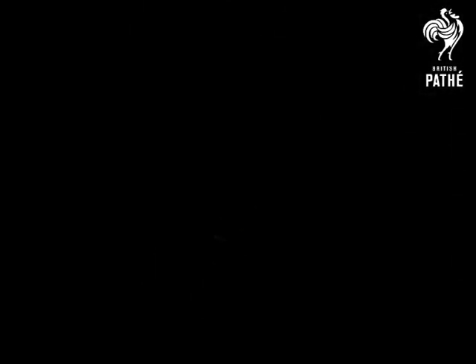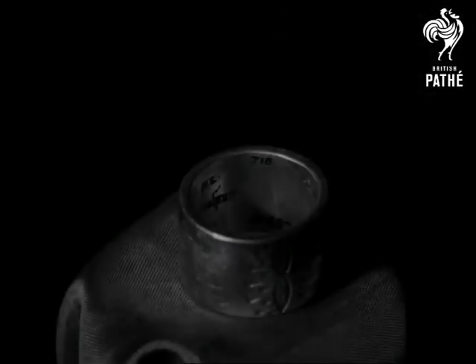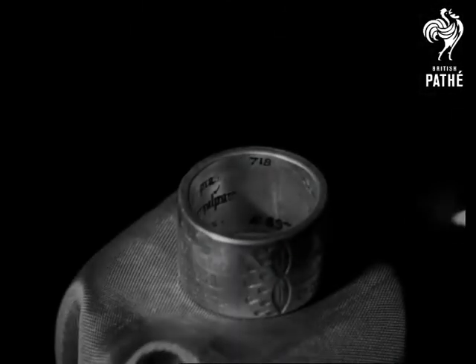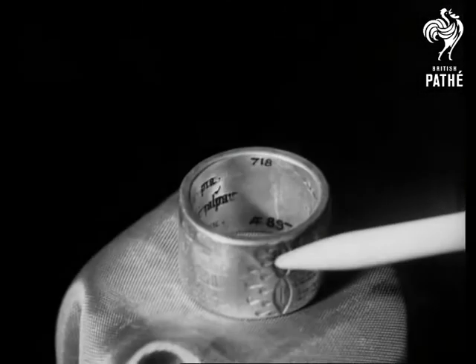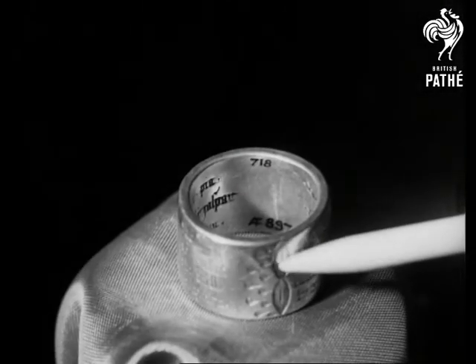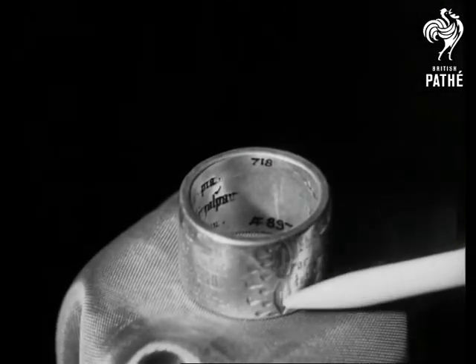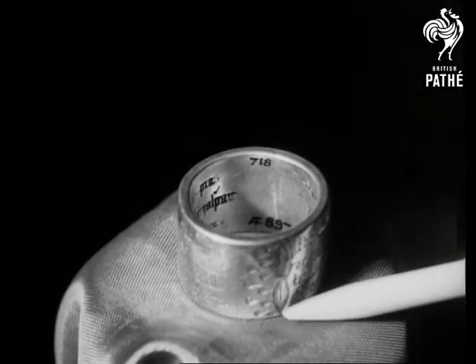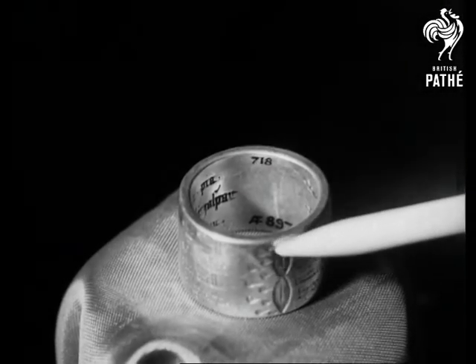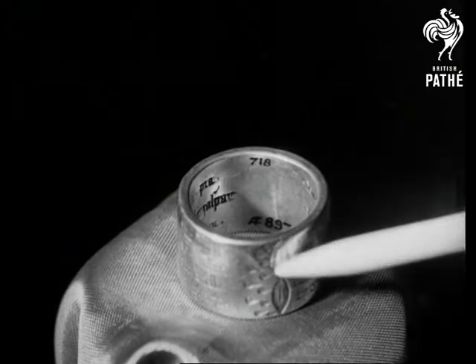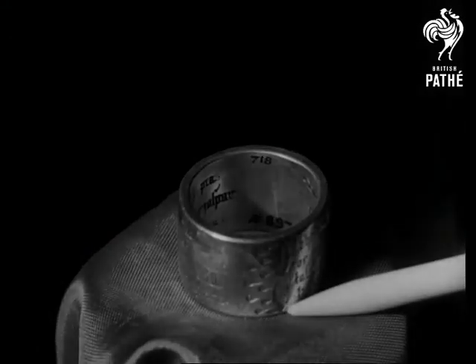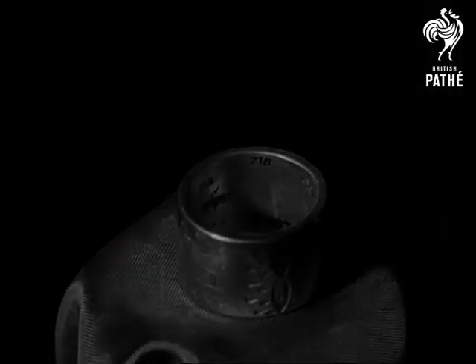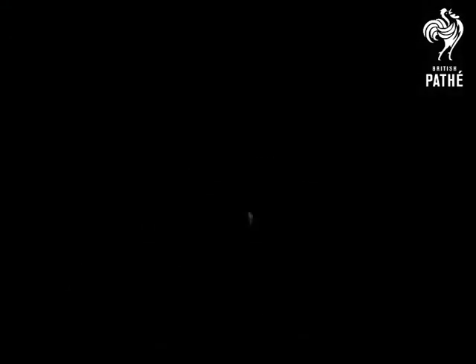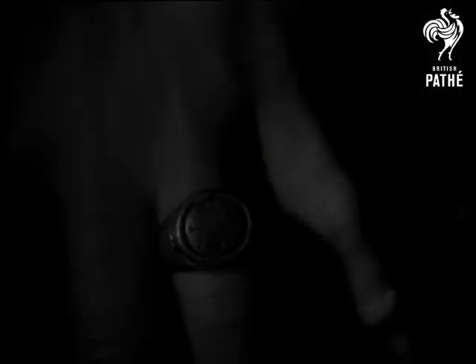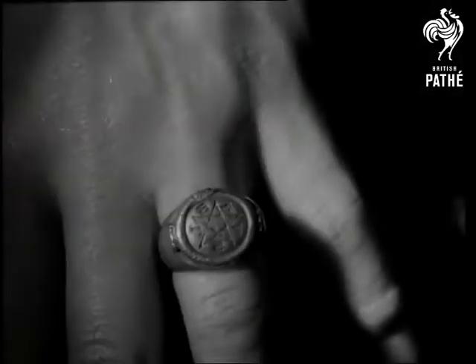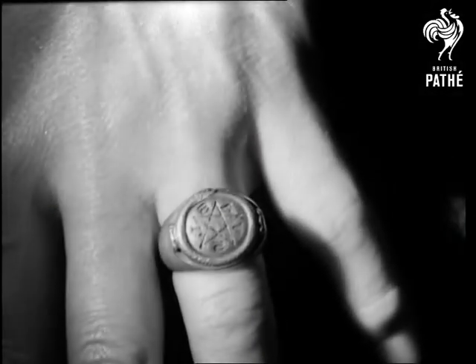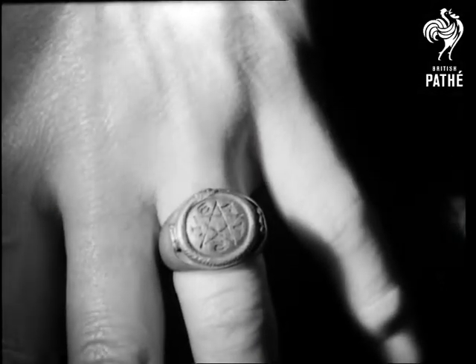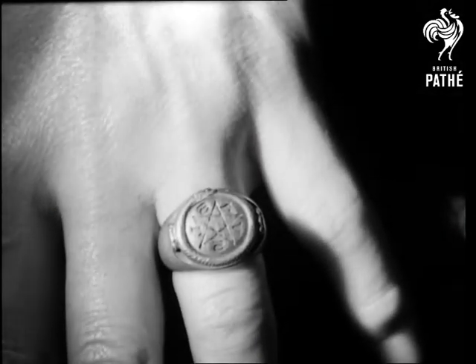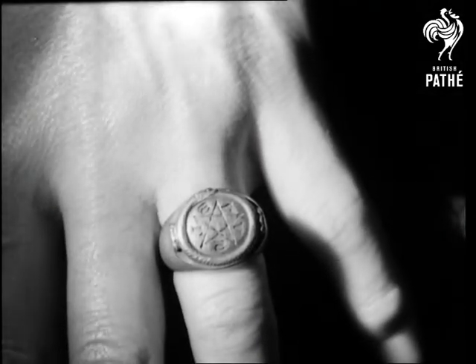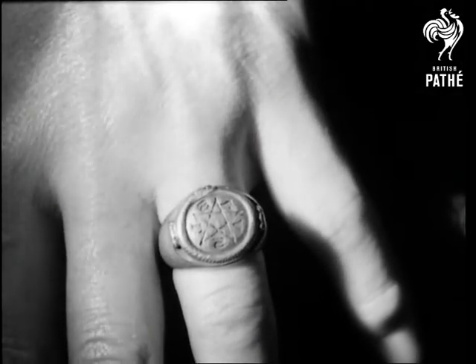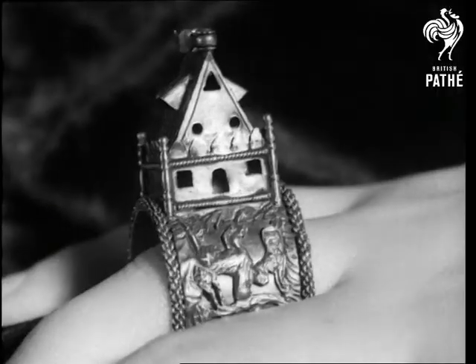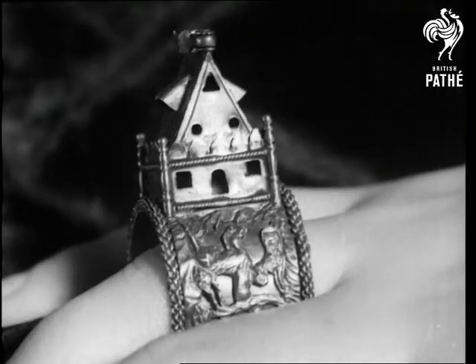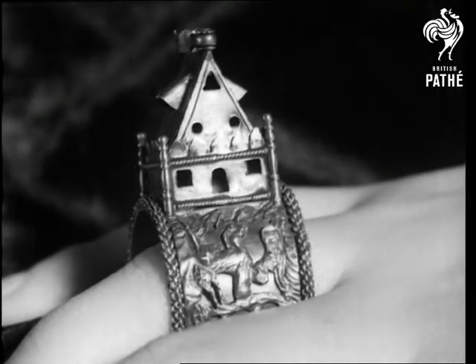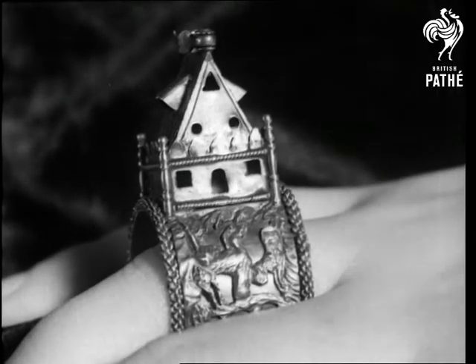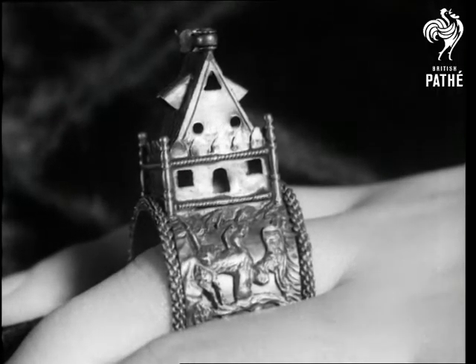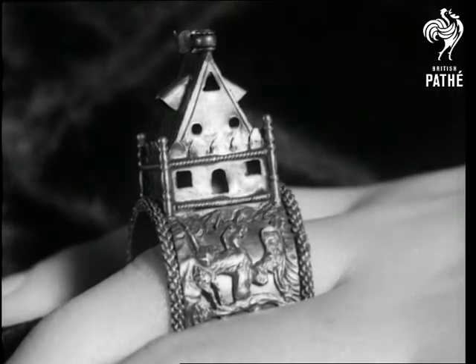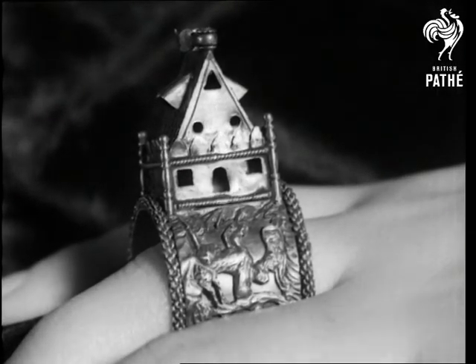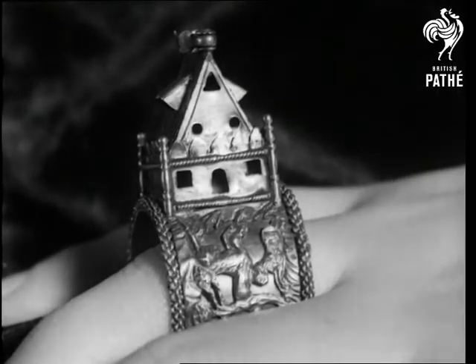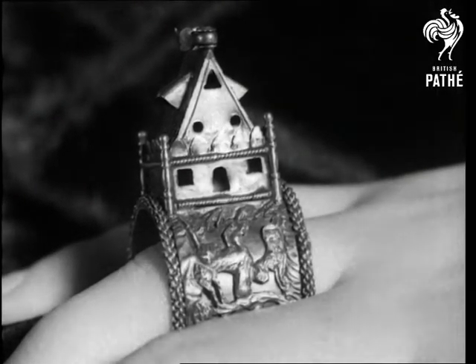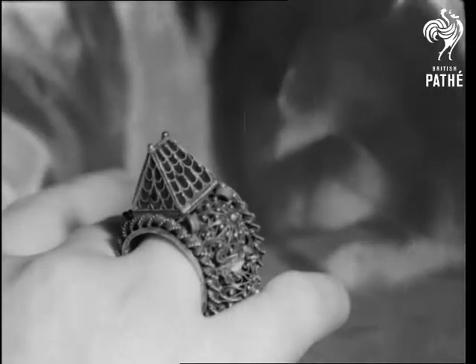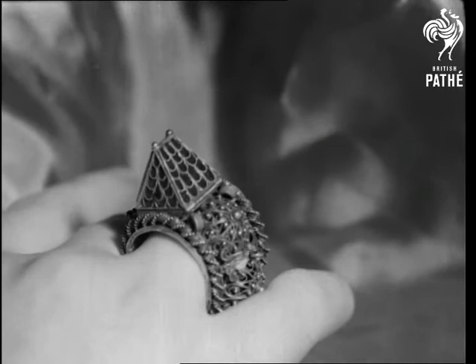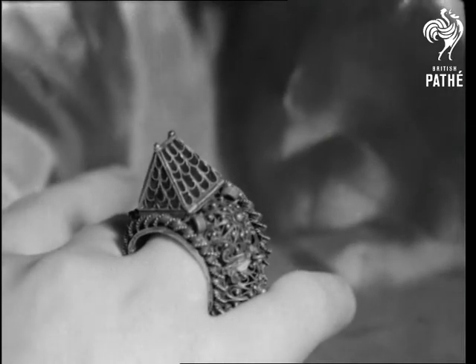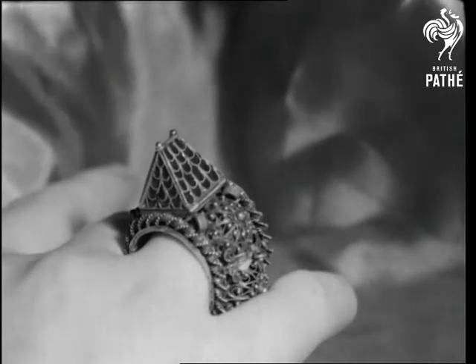A magical ring, engraved with the five wounds of the Christus, worn as a protection against disease. Another in the form of a pentagon. Jewish betrothal rings were most elaborate affairs. They usually represented either the Temple of Jerusalem, or the Ark of the Covenant.